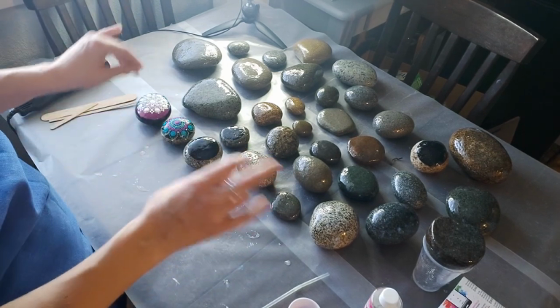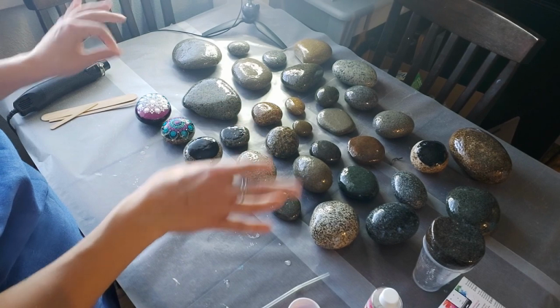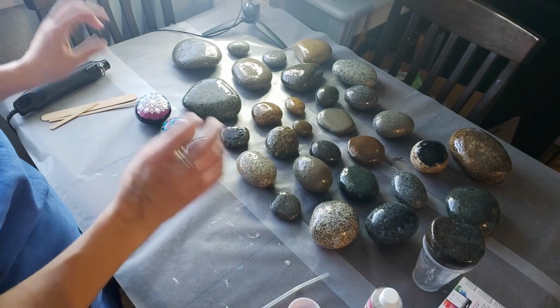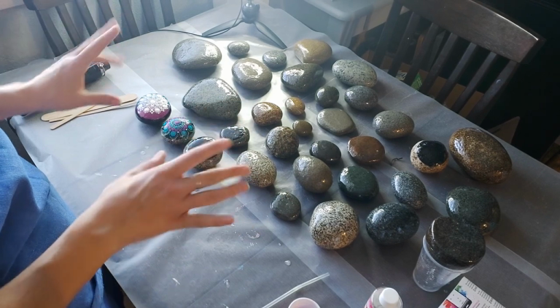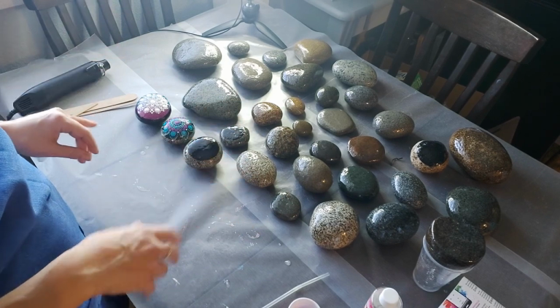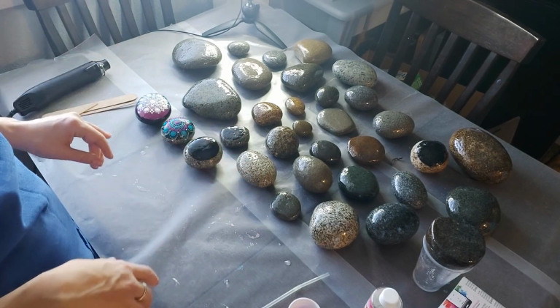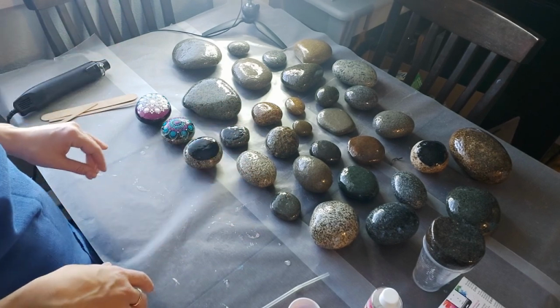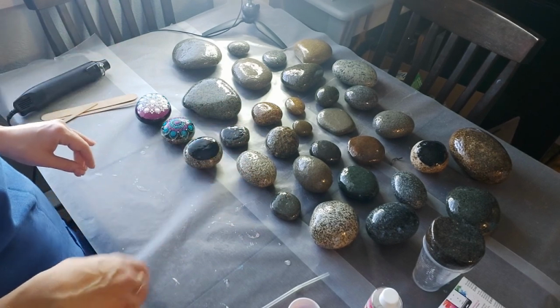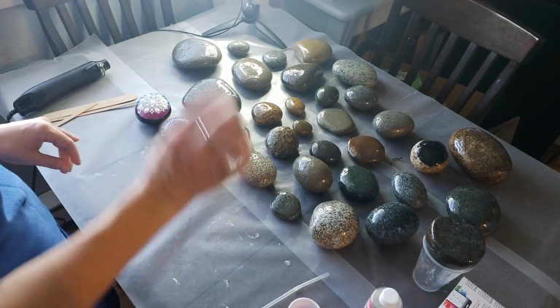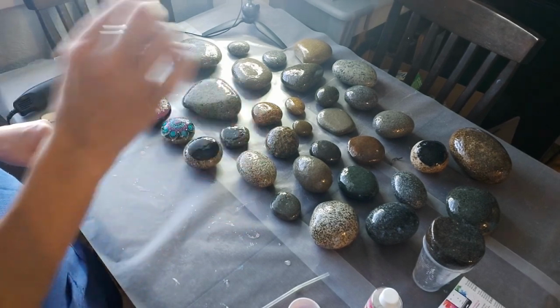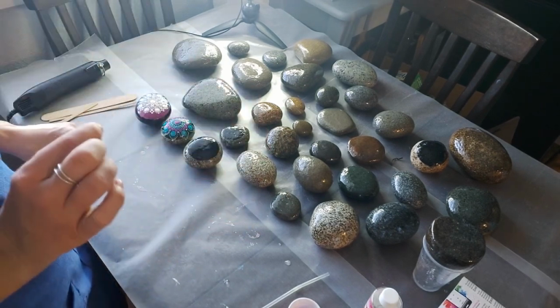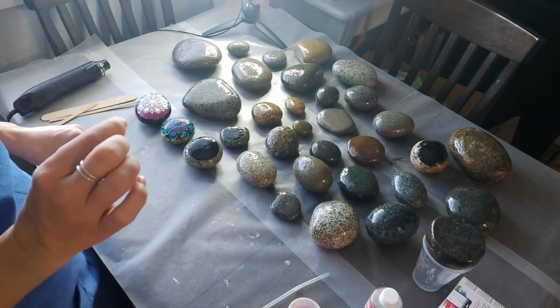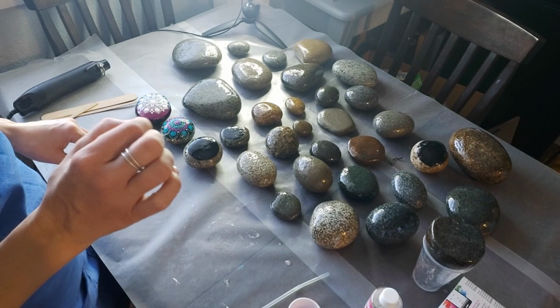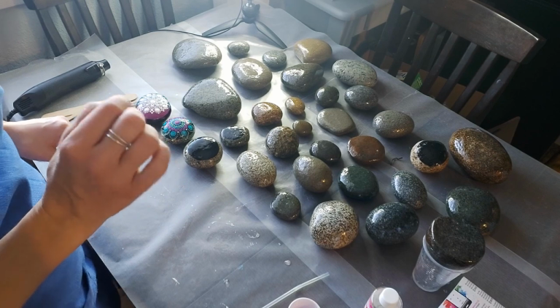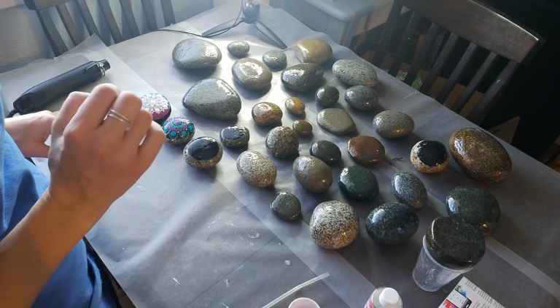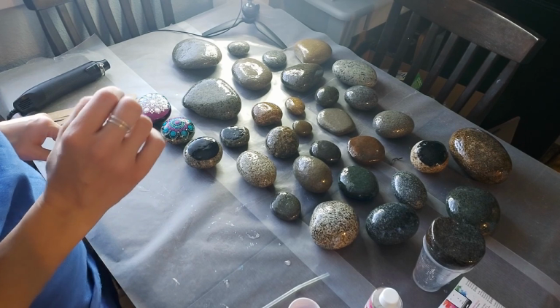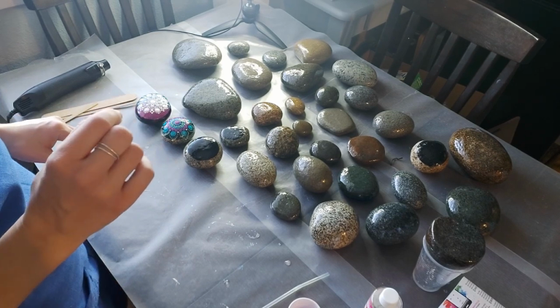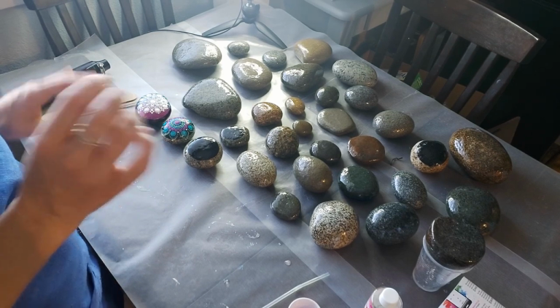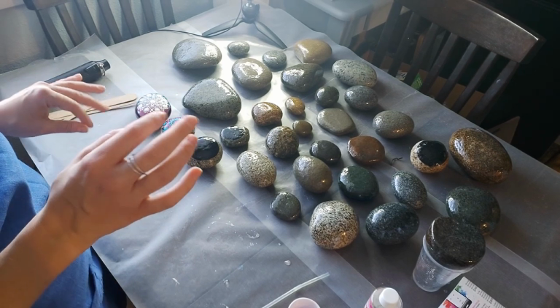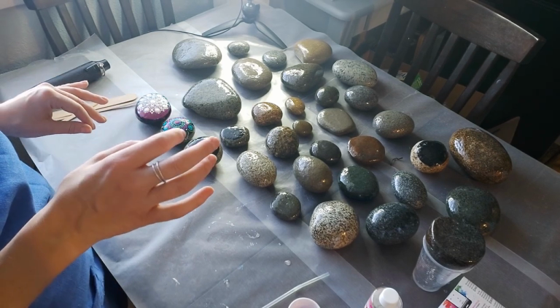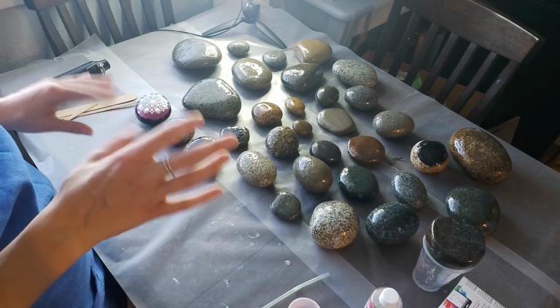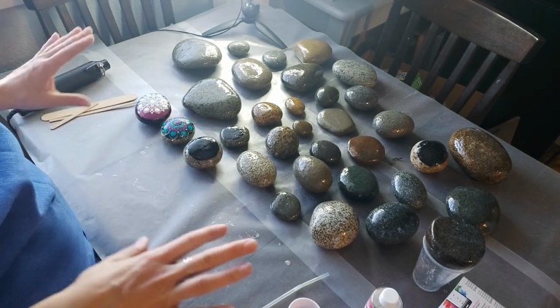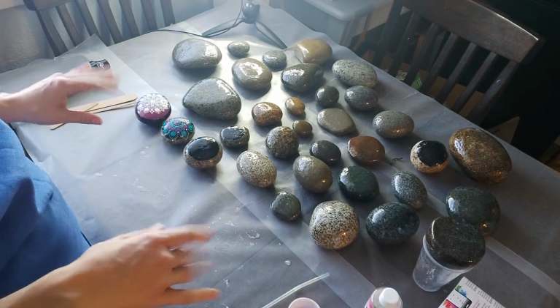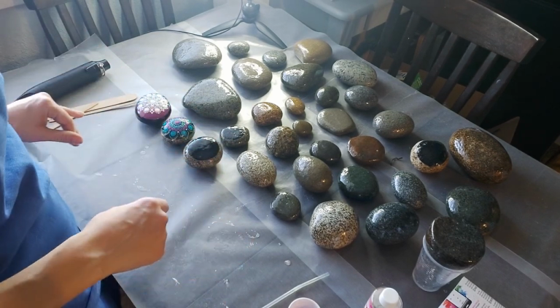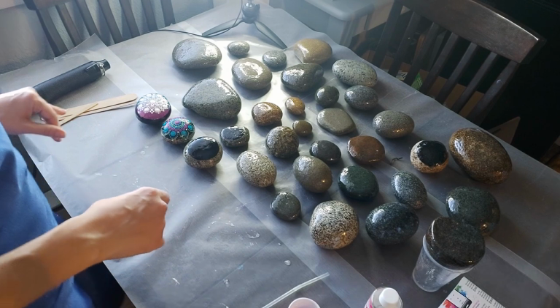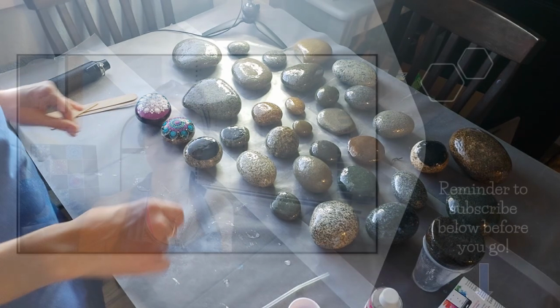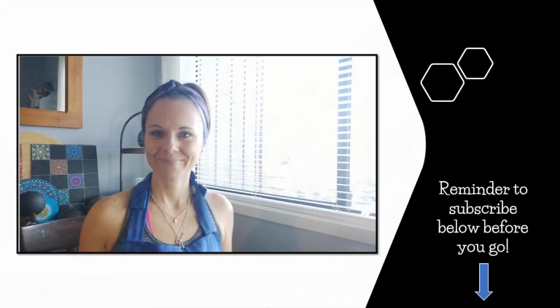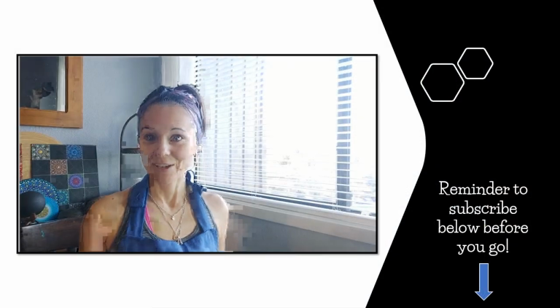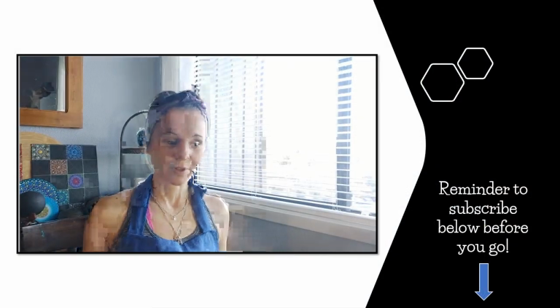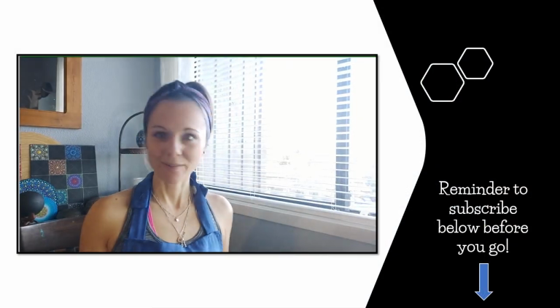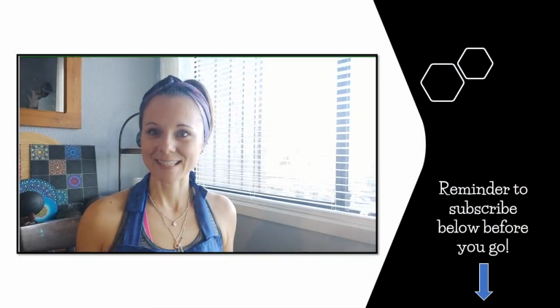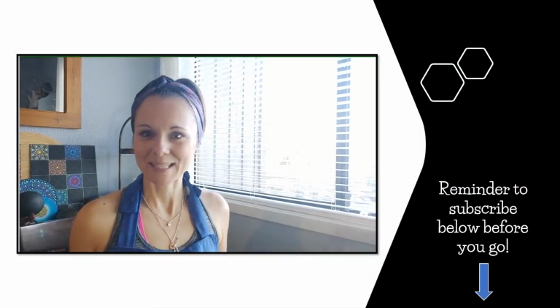Keep an eye on them and make sure no hair or particles settle on the surface. If something does land on them, you can gently try to get it out with a toothpick before it's permanently set. And there you have it — that's the step-by-step process for resining your stones.